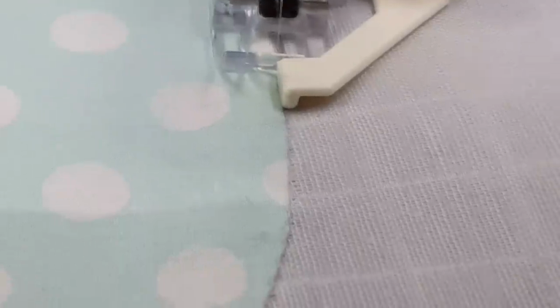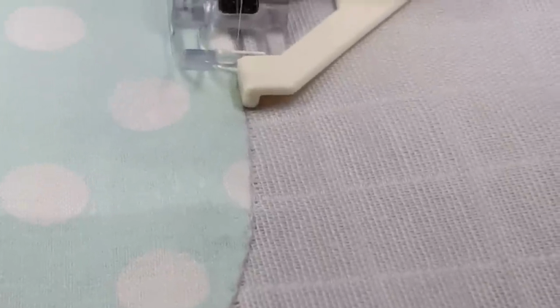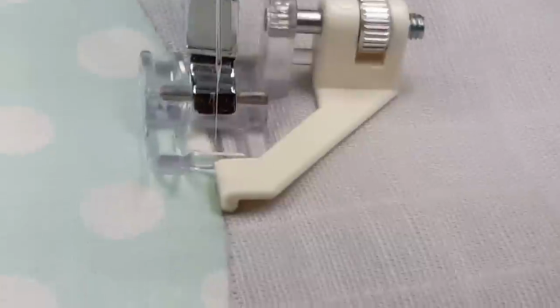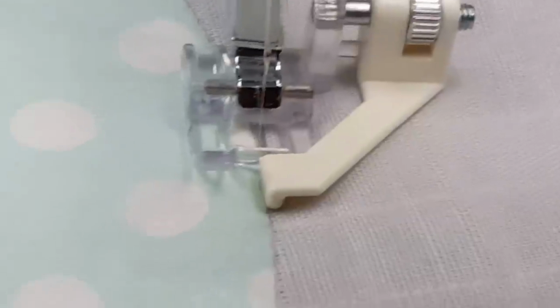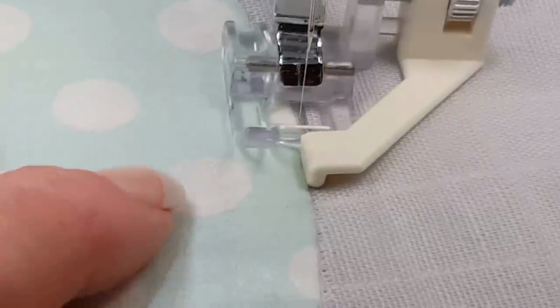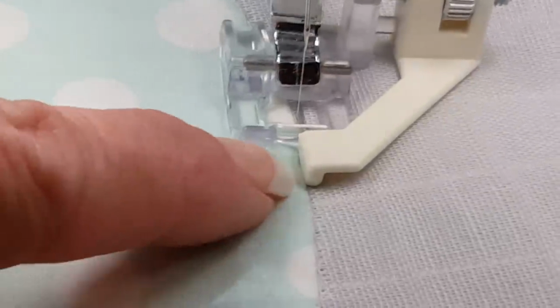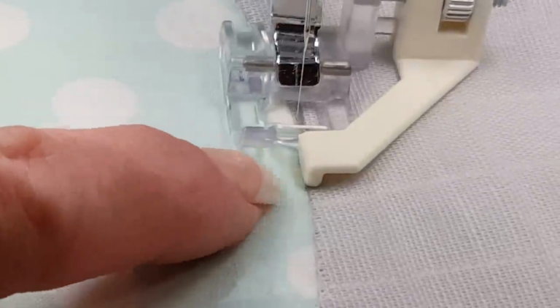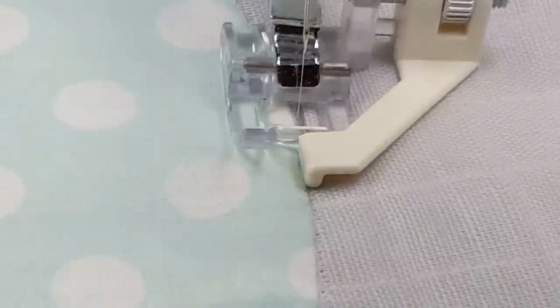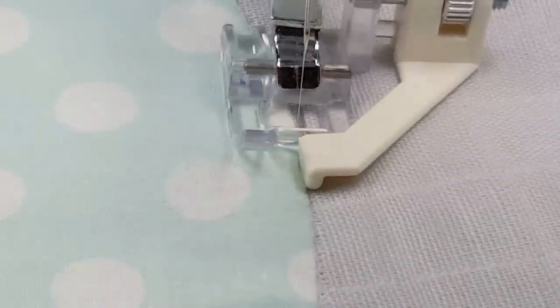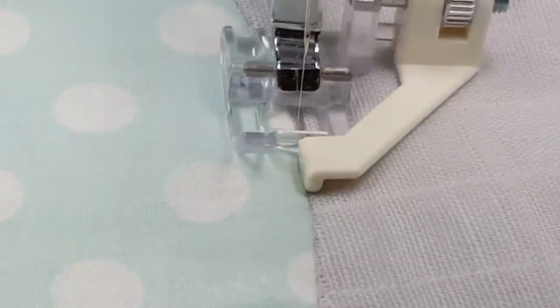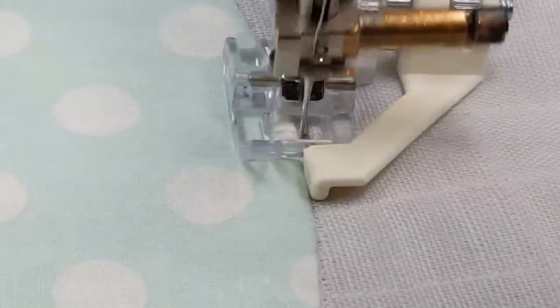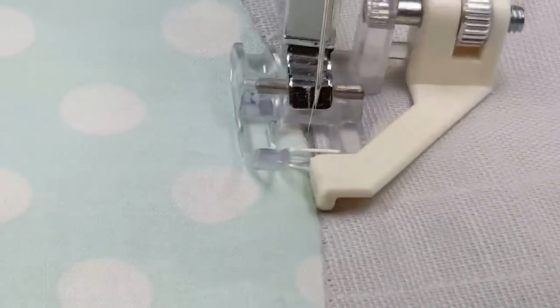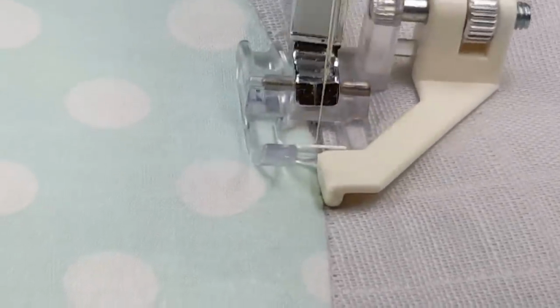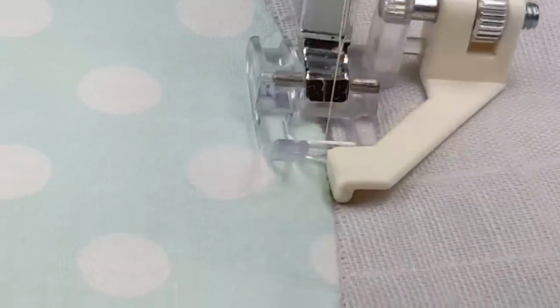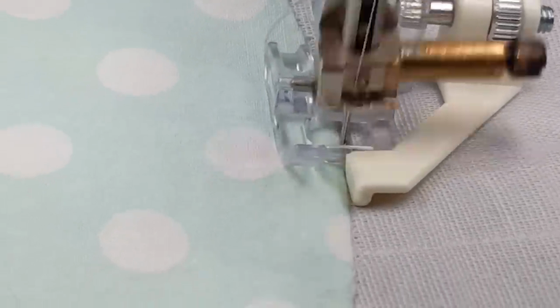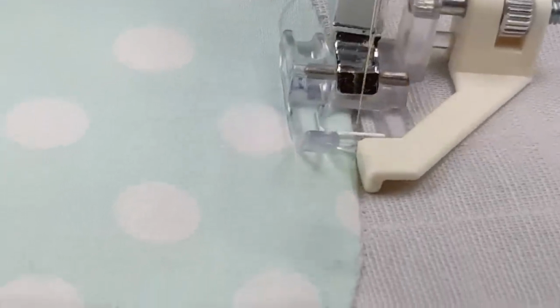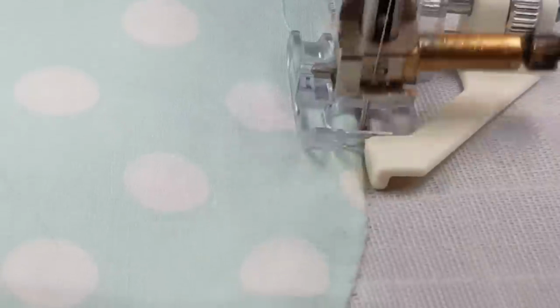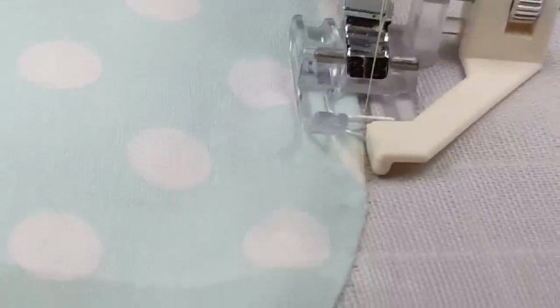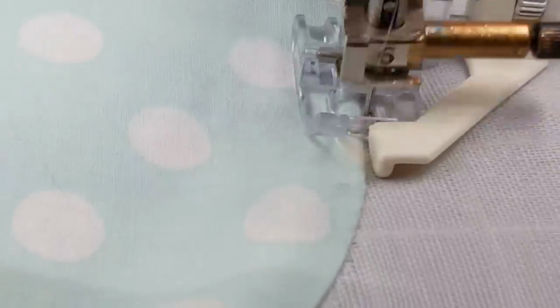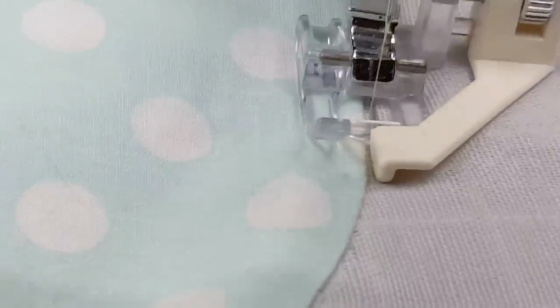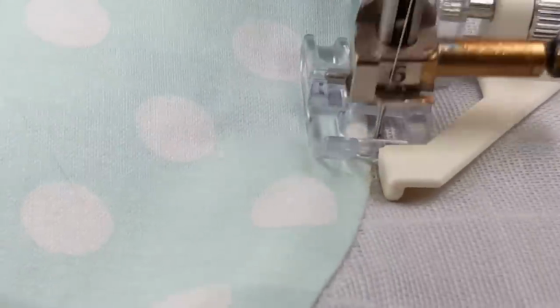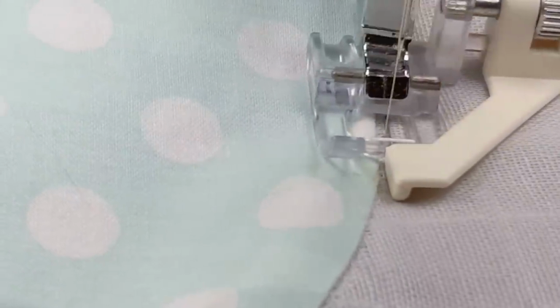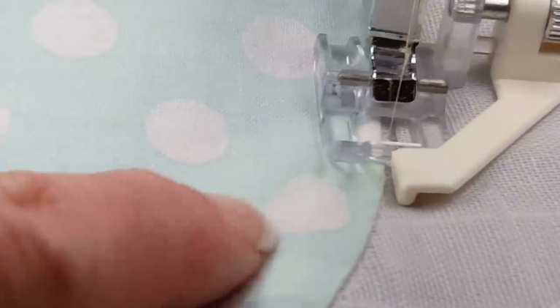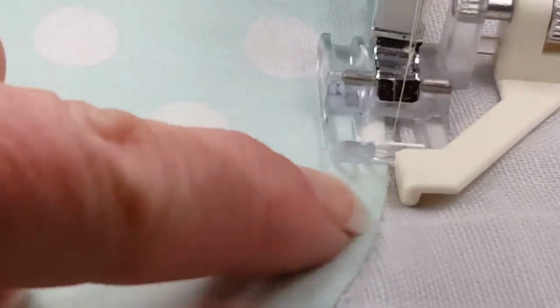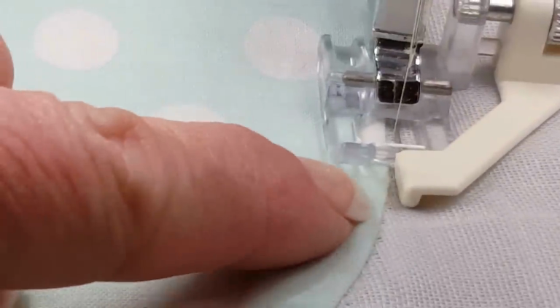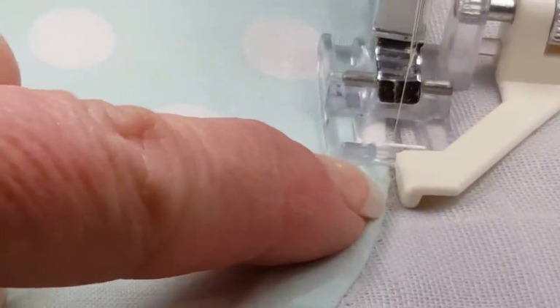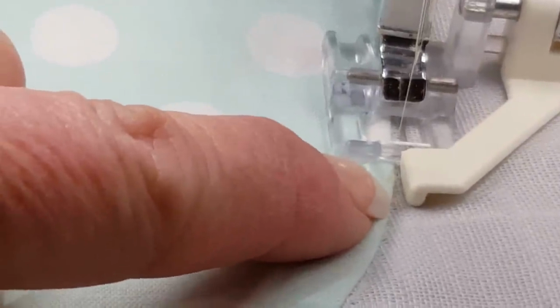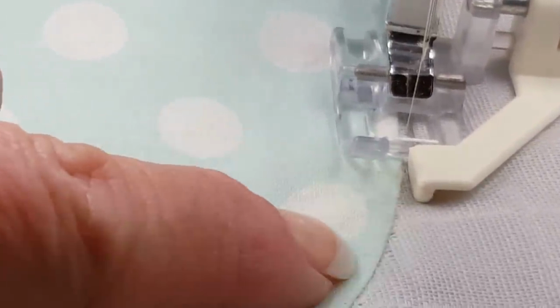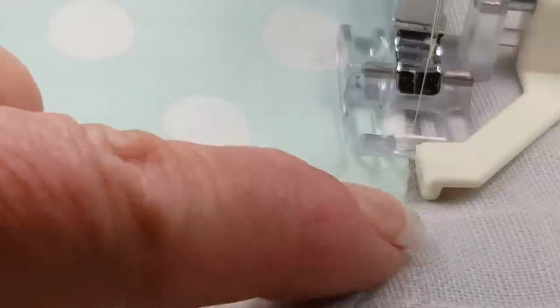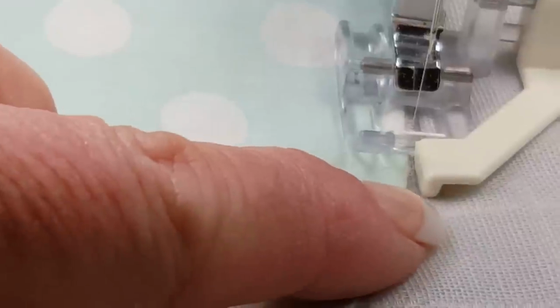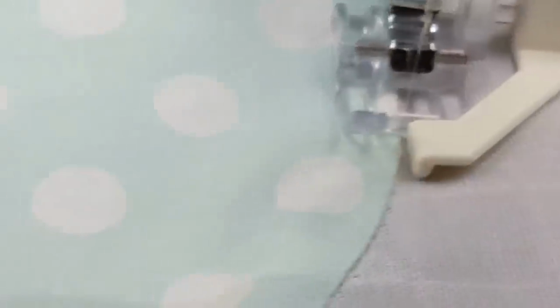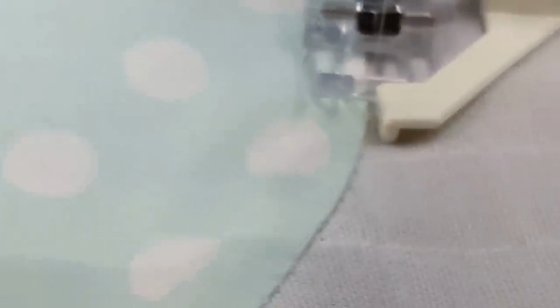Now I'm stitching in a ditch around a circle and you keep your eye focused right there and you just keep bringing the fabric back to the front of the foot. Never let there be a space between the front of the satin edge foot and the white part of the guide.